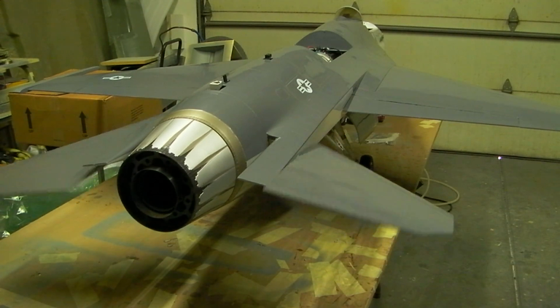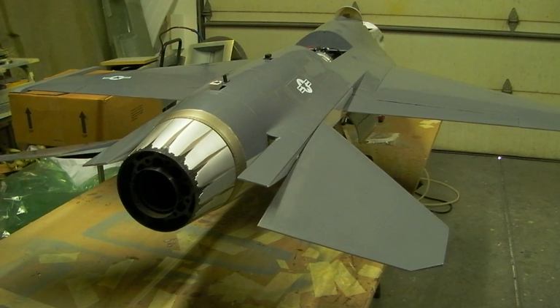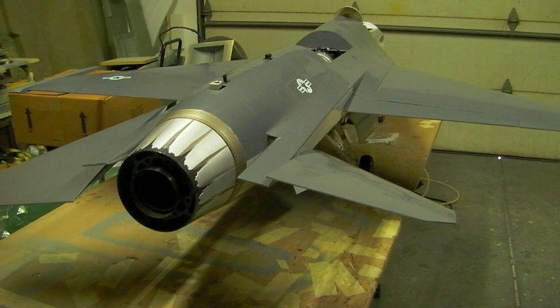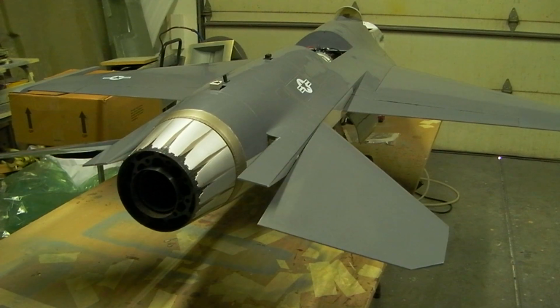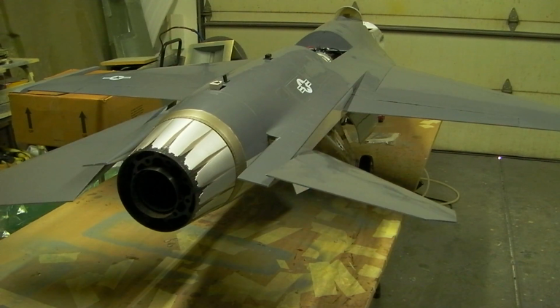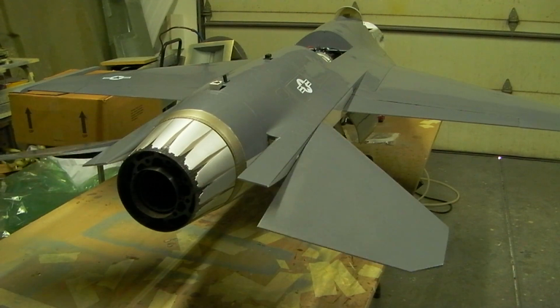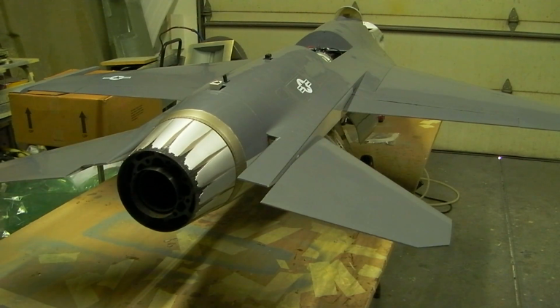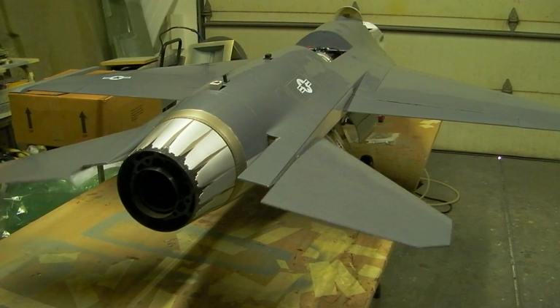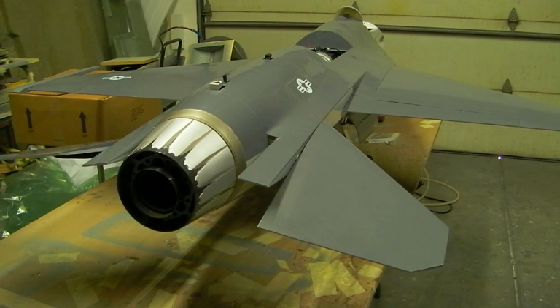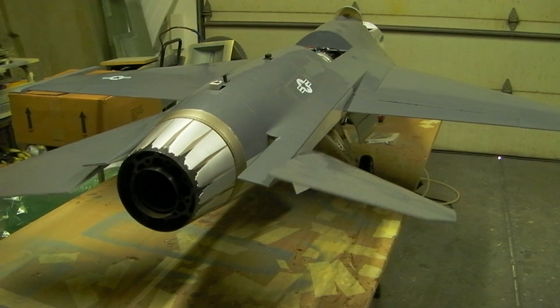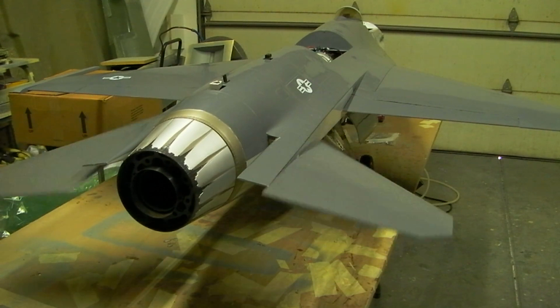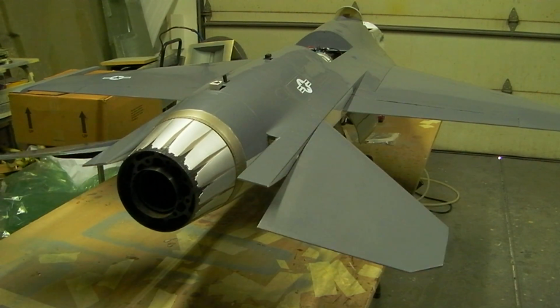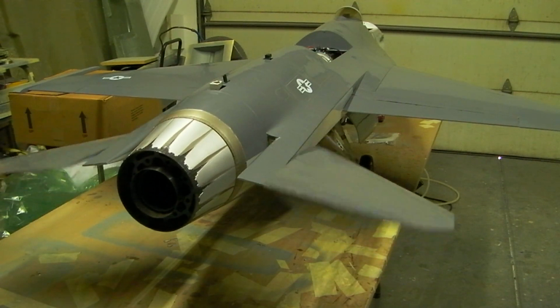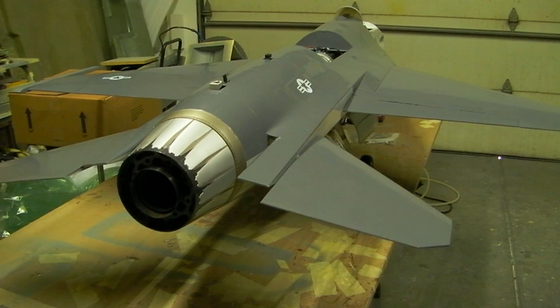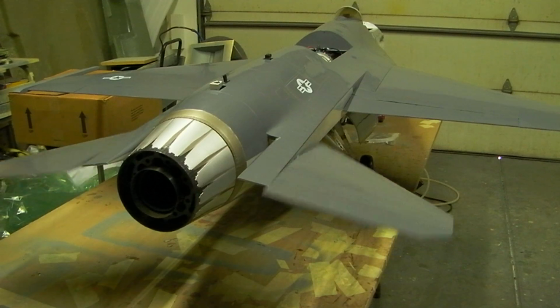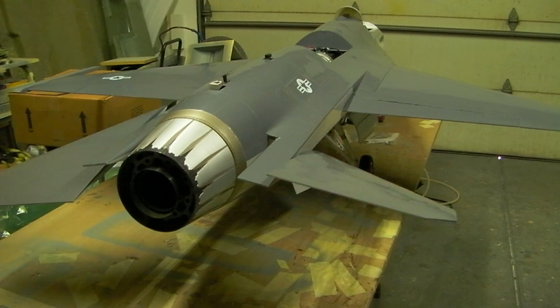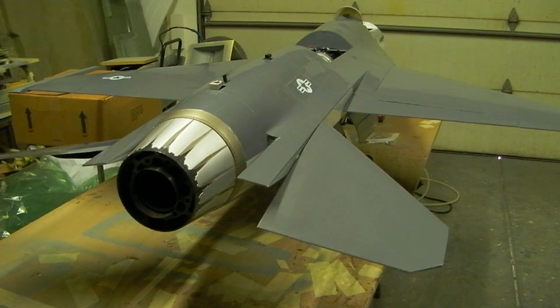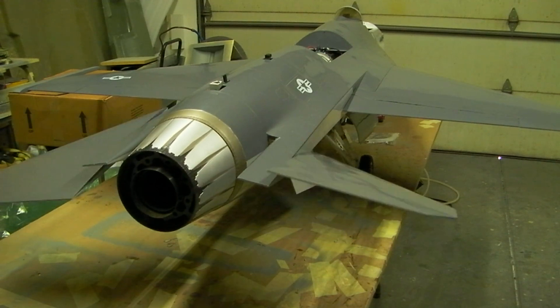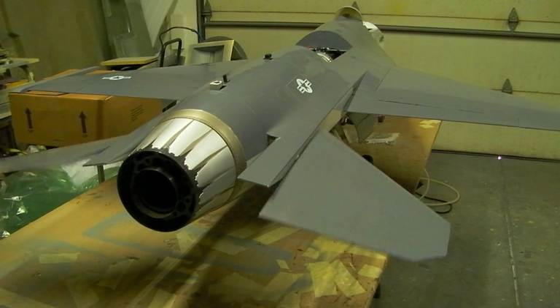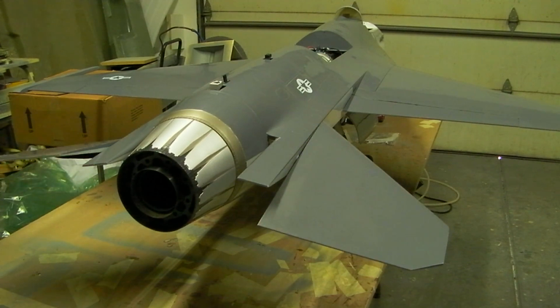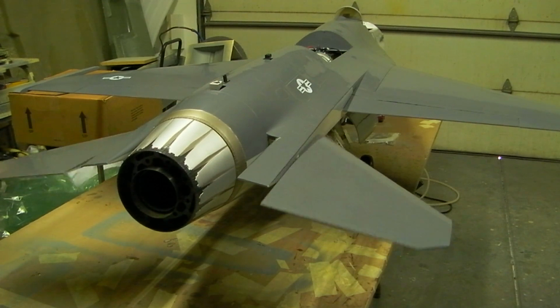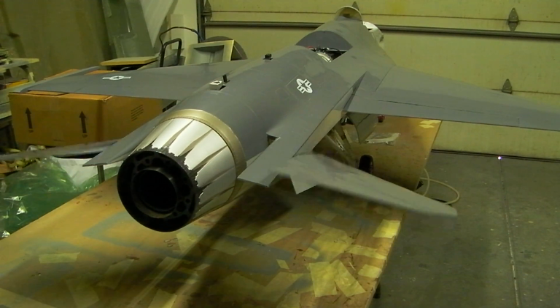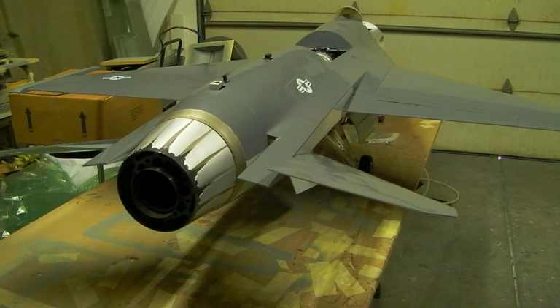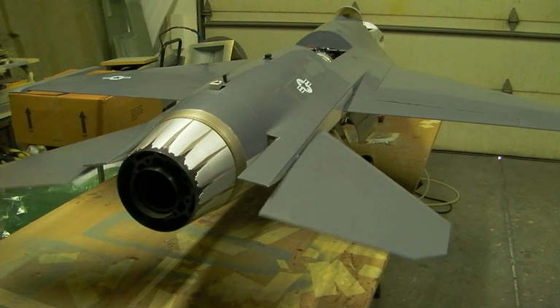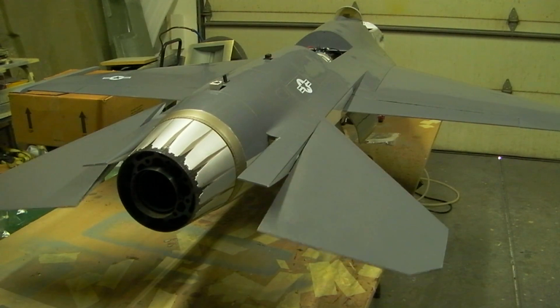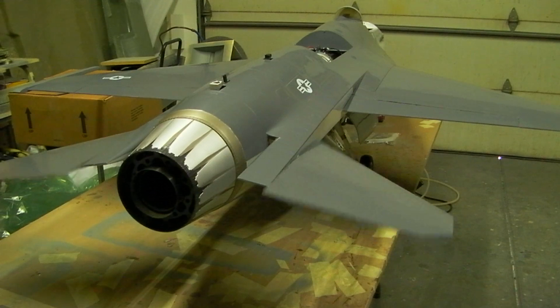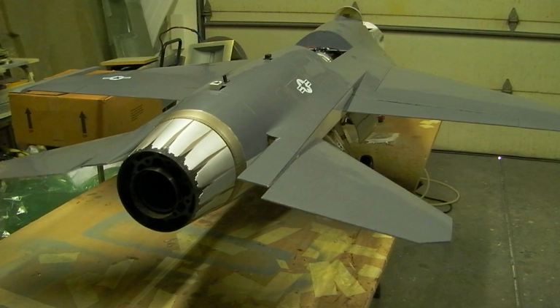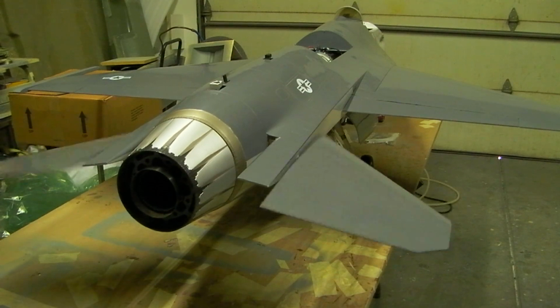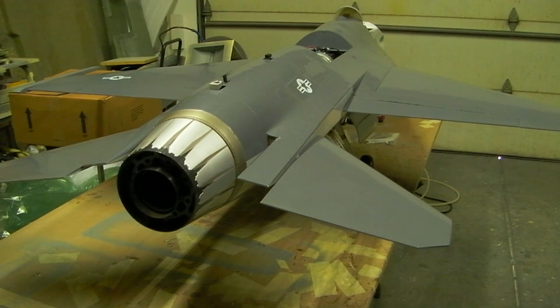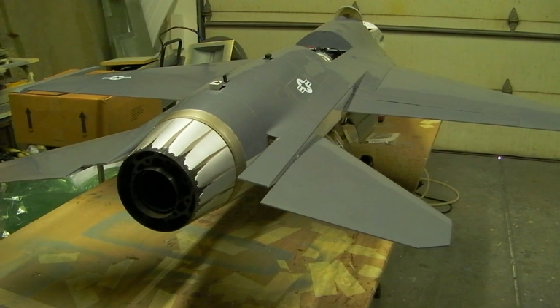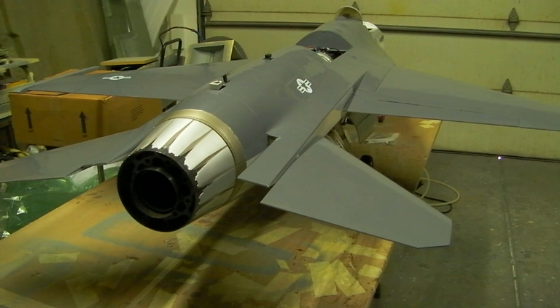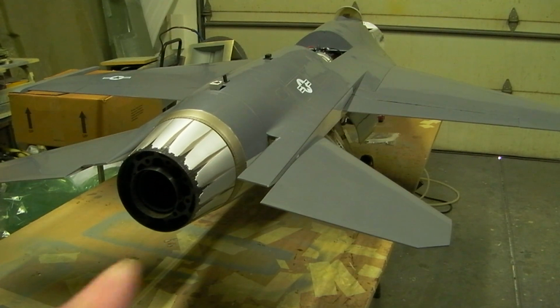I'm gonna go try this tomorrow. I want to try it before I get to Kentucky Jet so I won't get out there and look stupid. I think that's what I'm going to try — see how that works. What do y'all think?